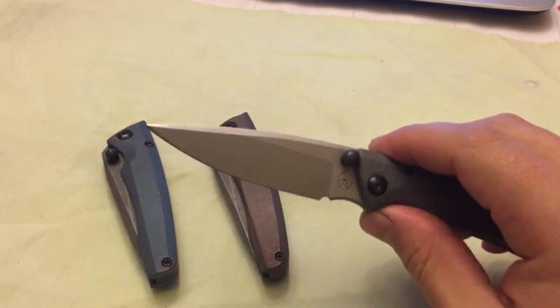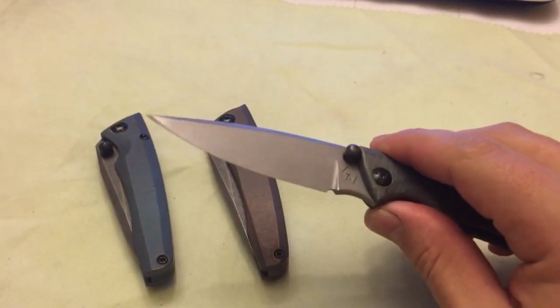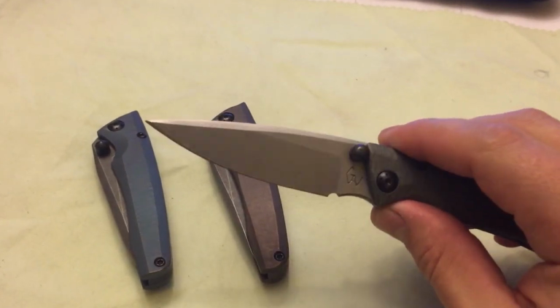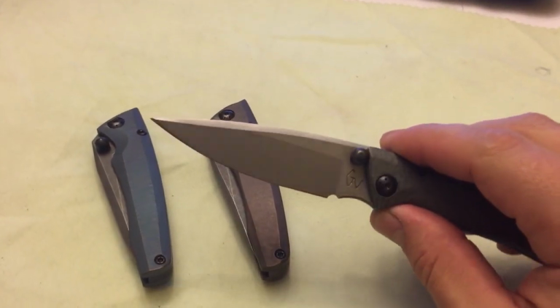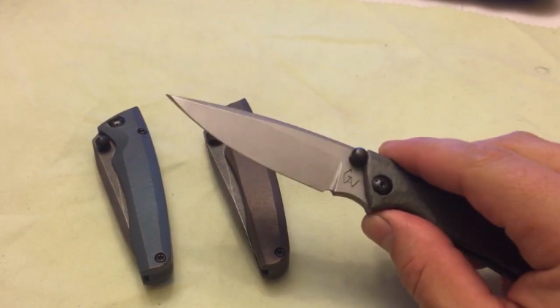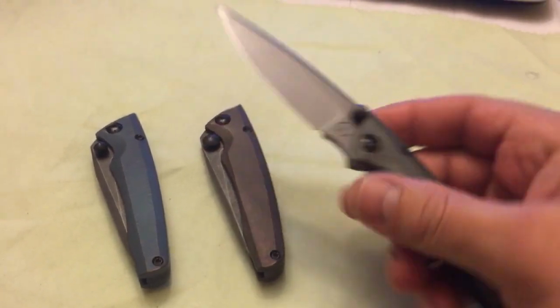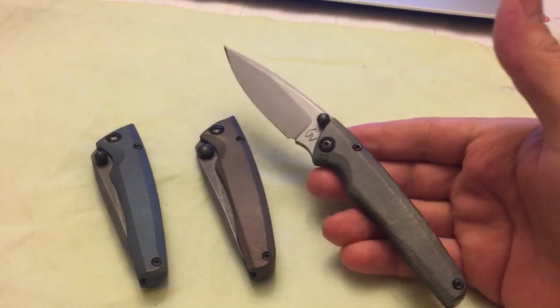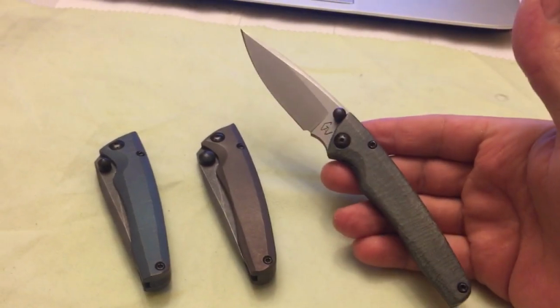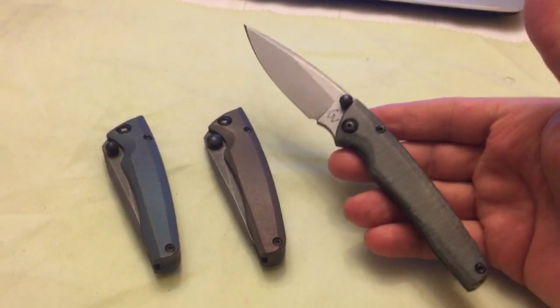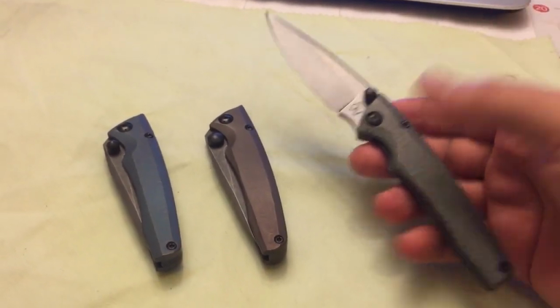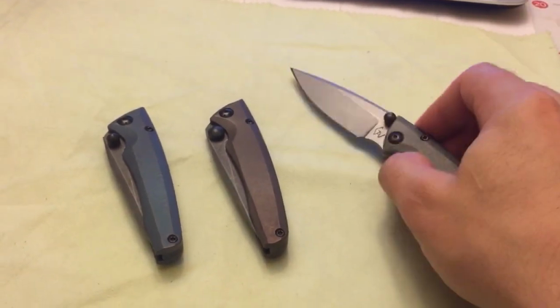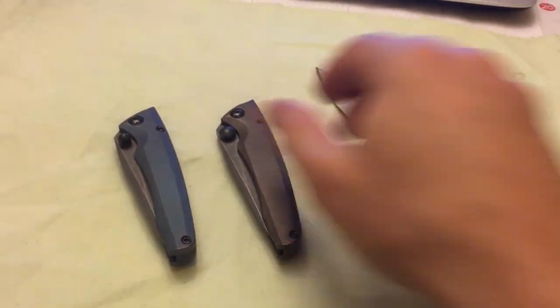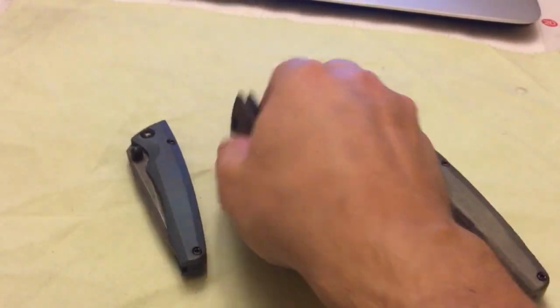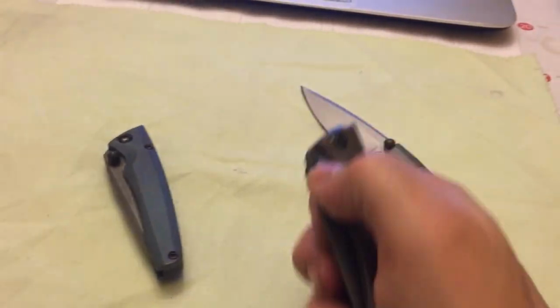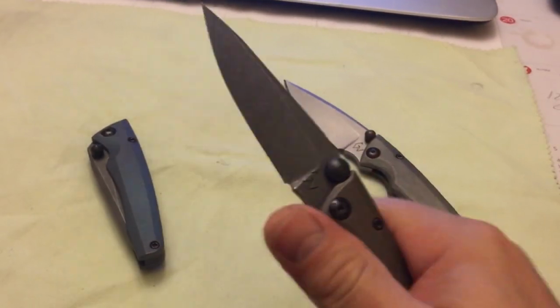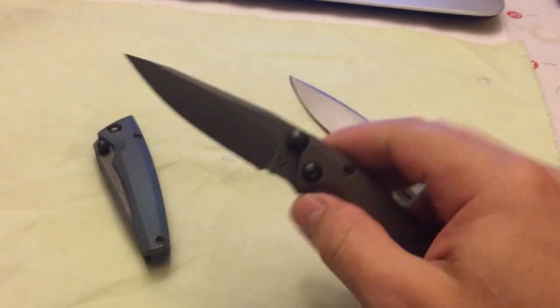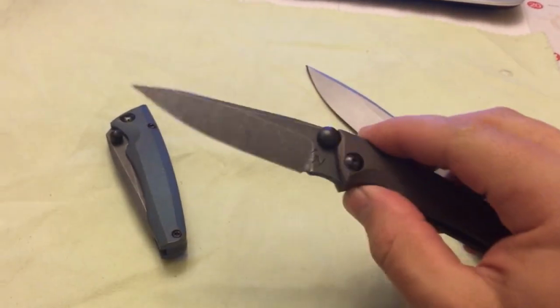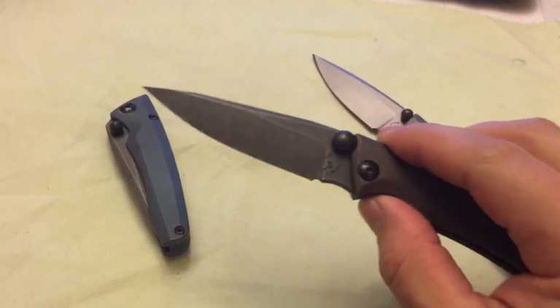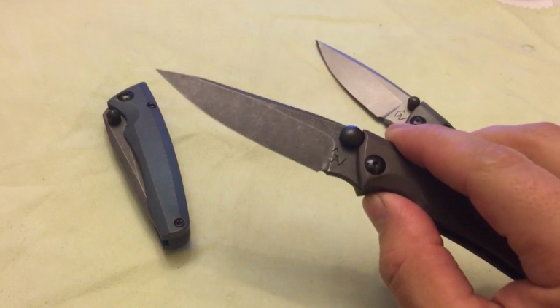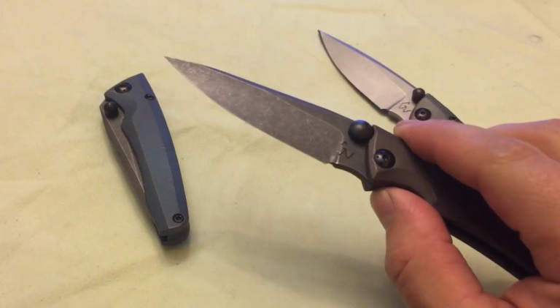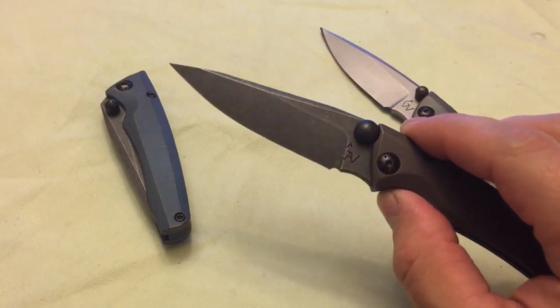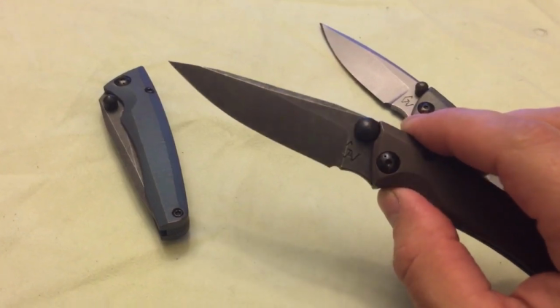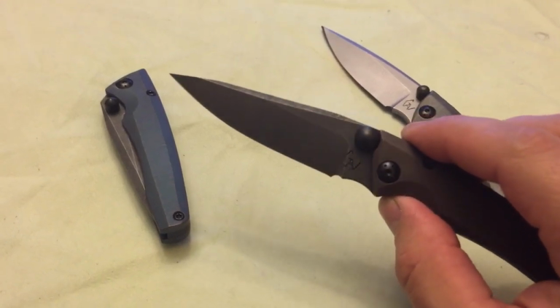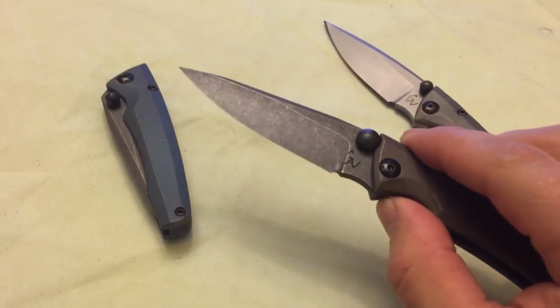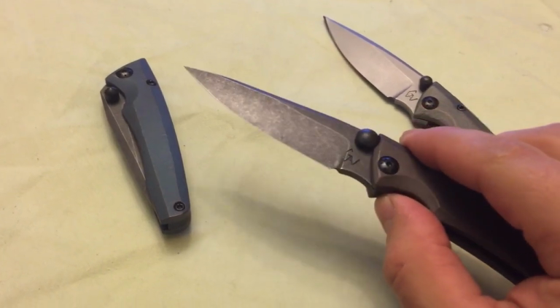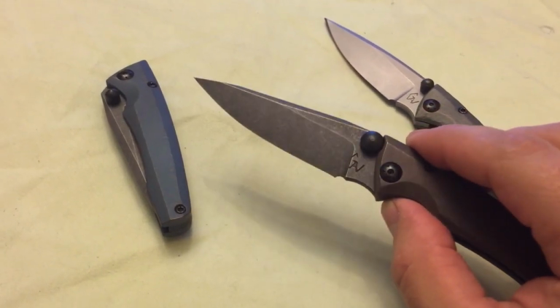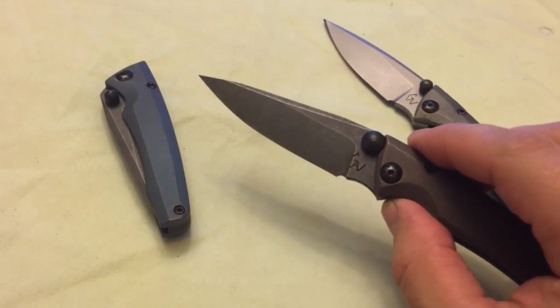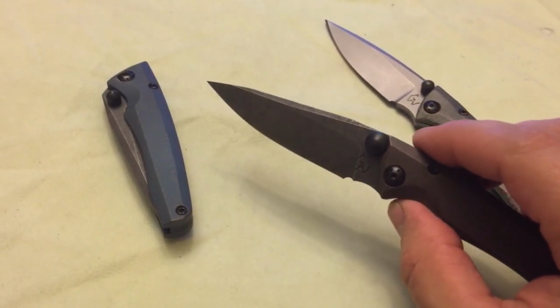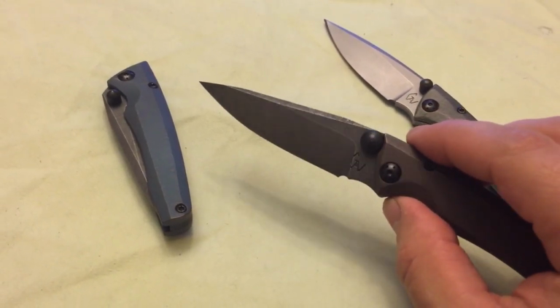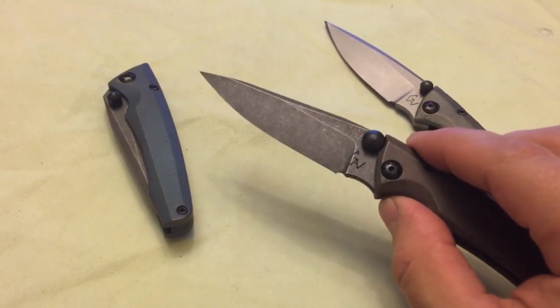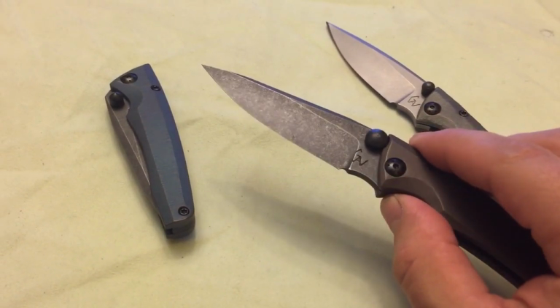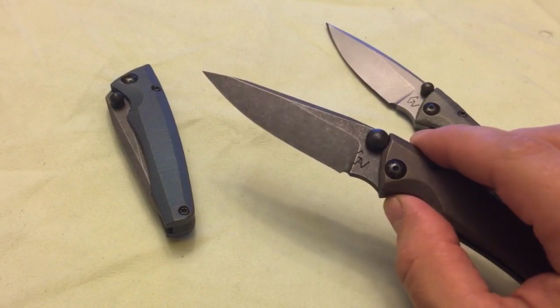It's a nice elegant looking gentleman's folder kind of. This was the second one I did today. This one I did acid wash — I don't do it often but I figured it would look nice on it.